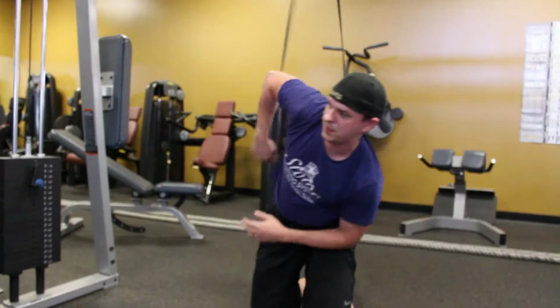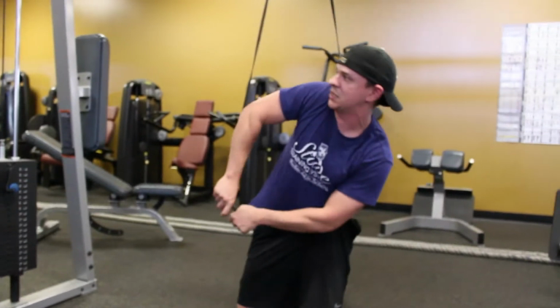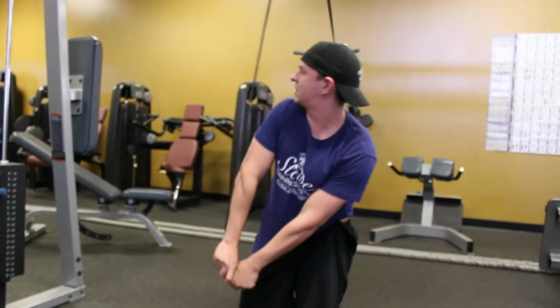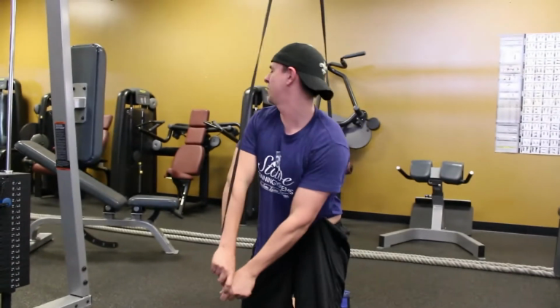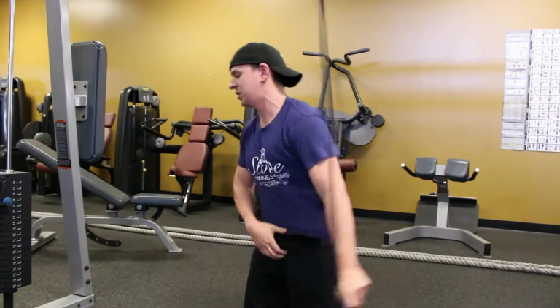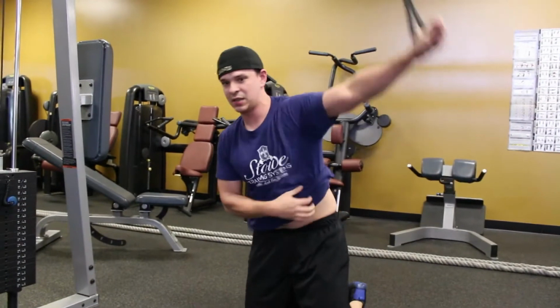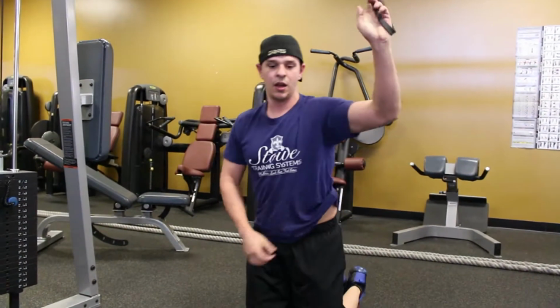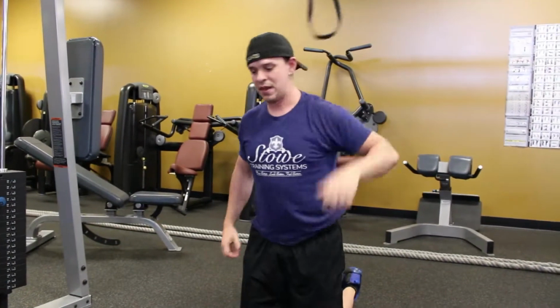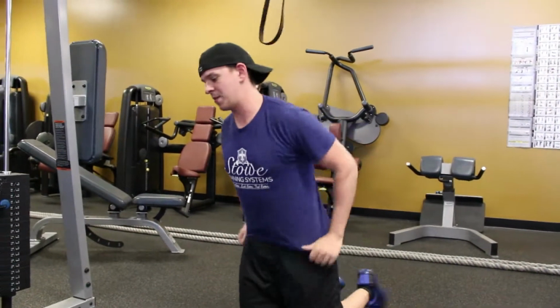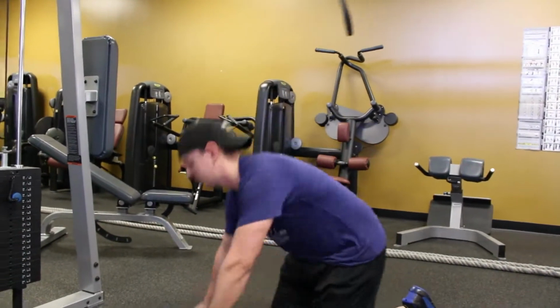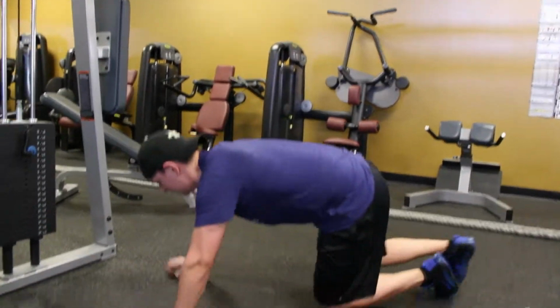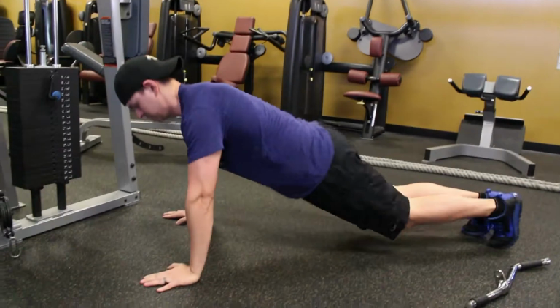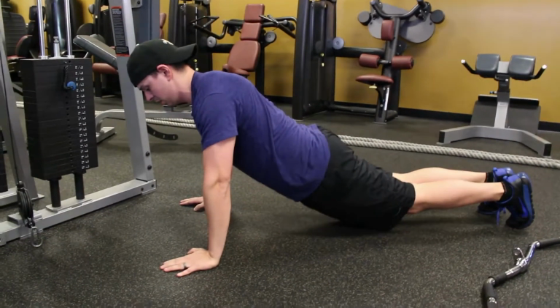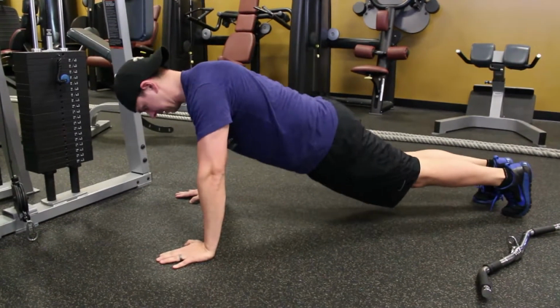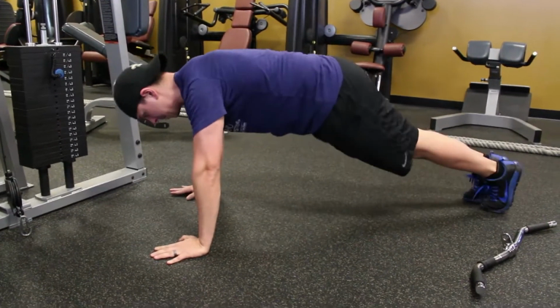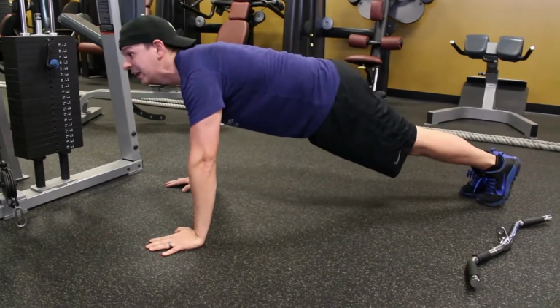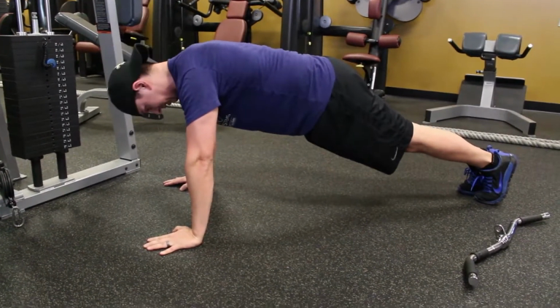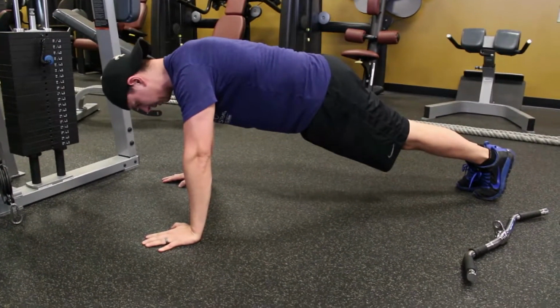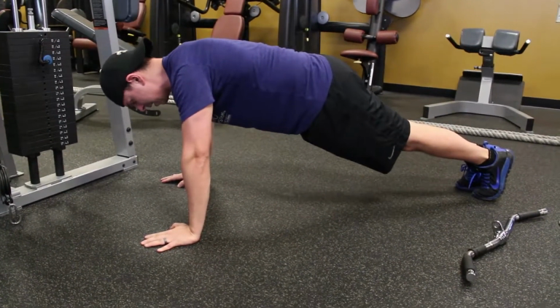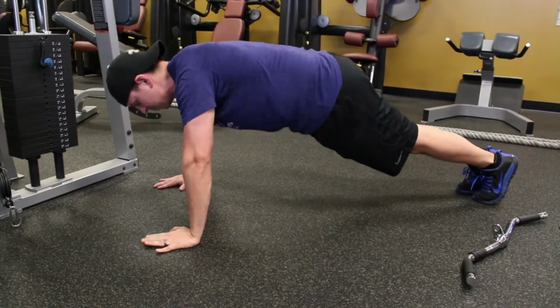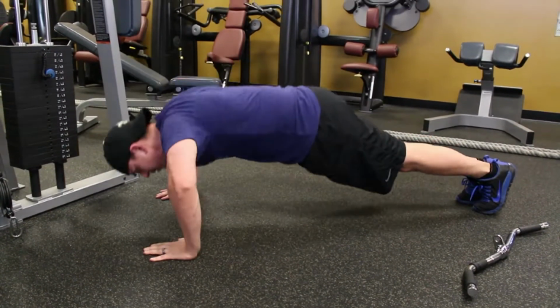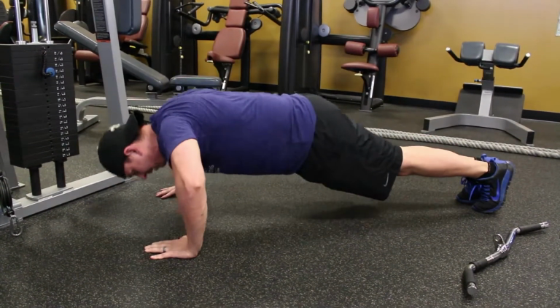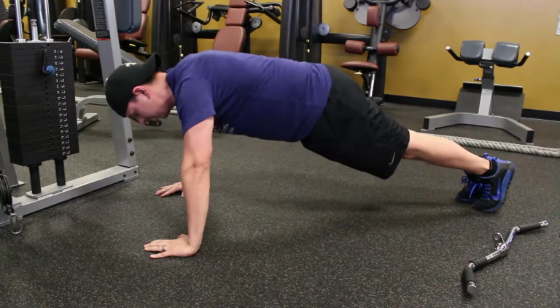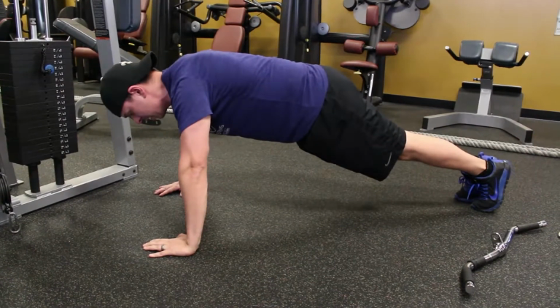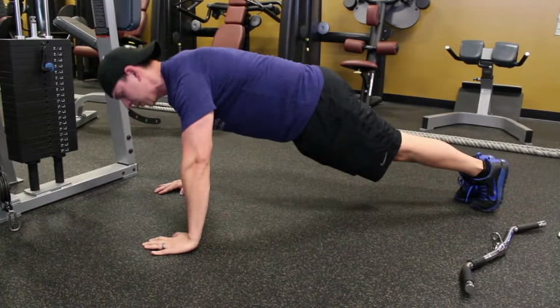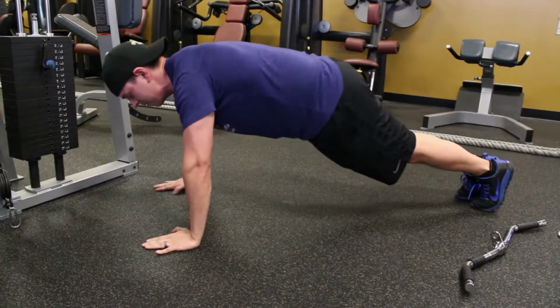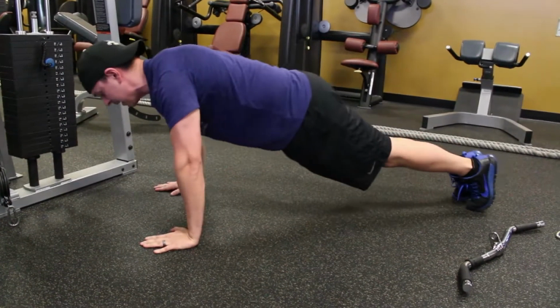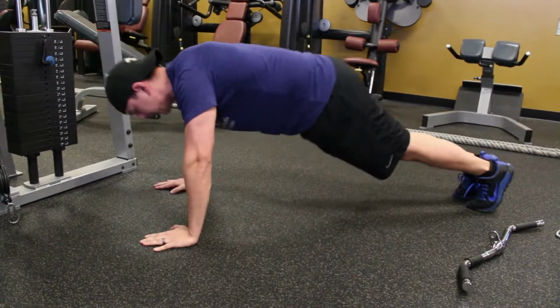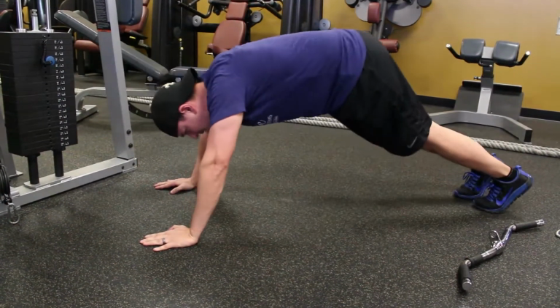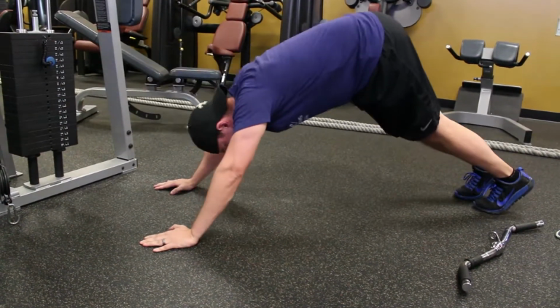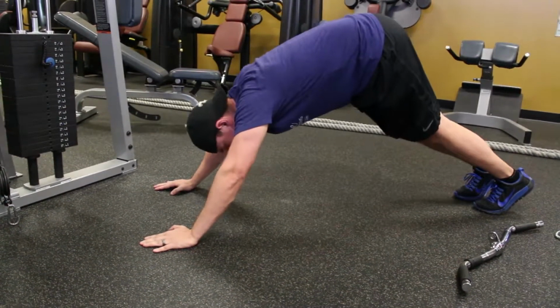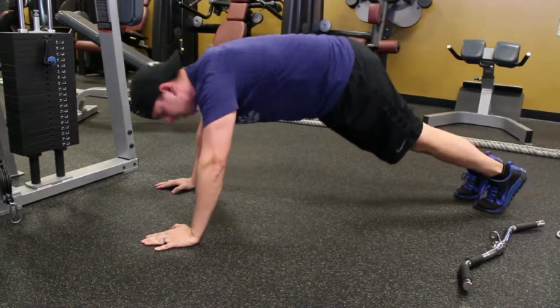The biggest mistakes on this exercise are going to be having my hips too low, having my head up instead of a neutral neck, having my elbows flare out too much, or not having my nose pass my middle fingers.